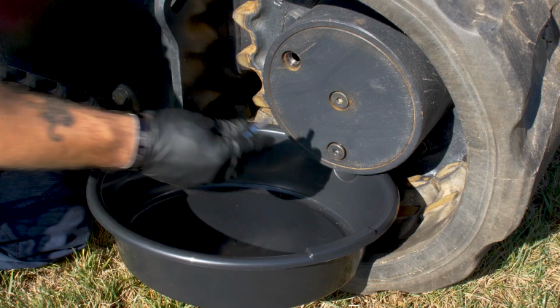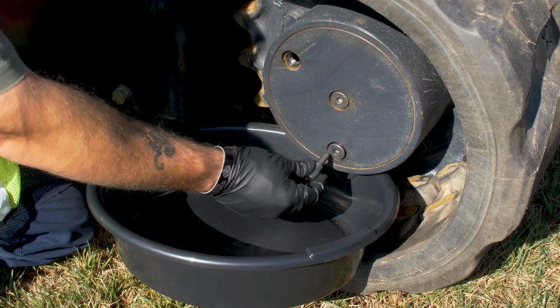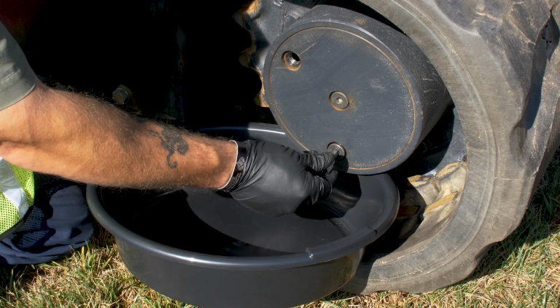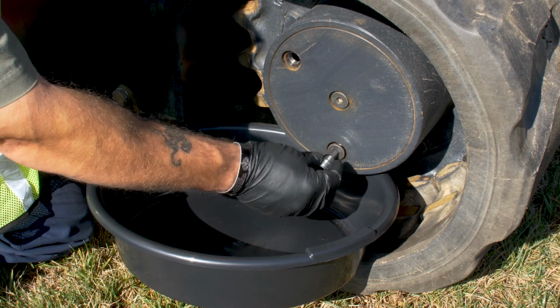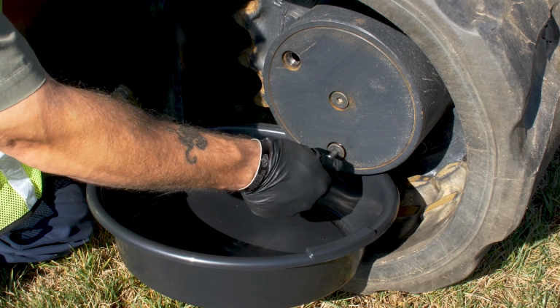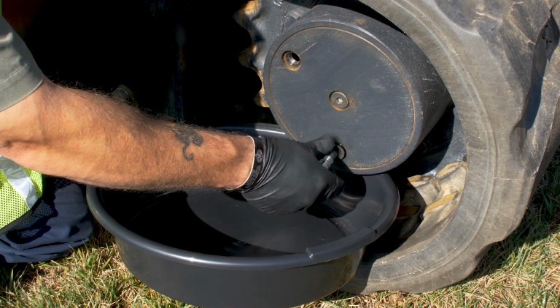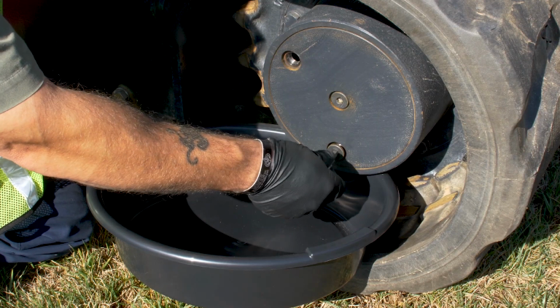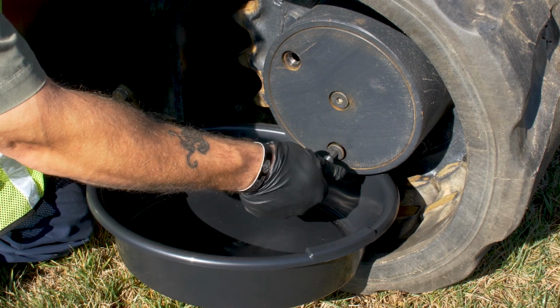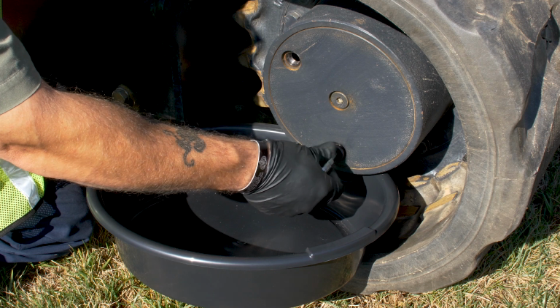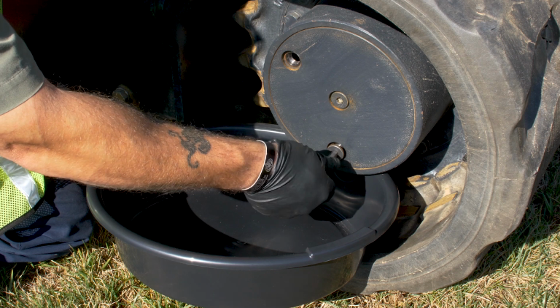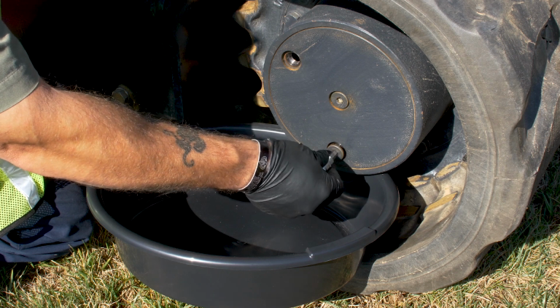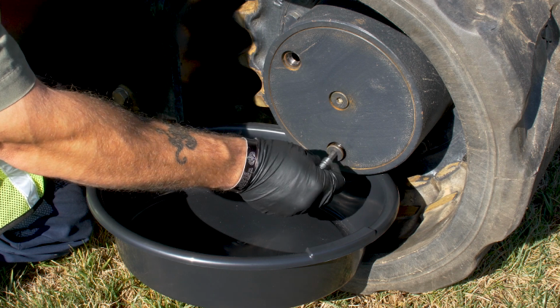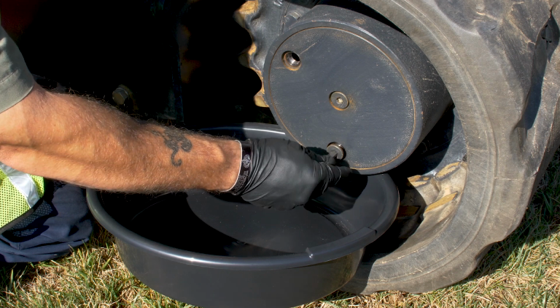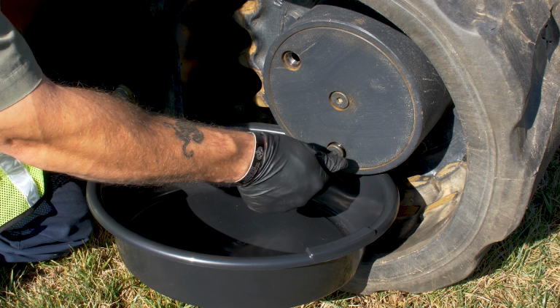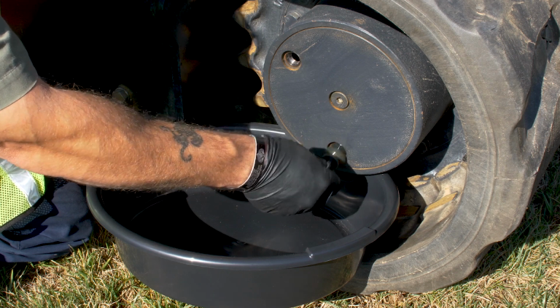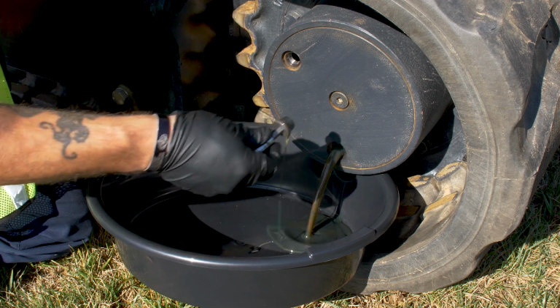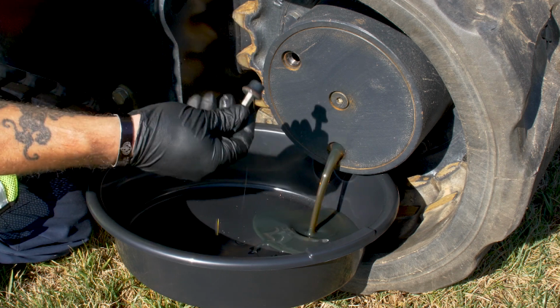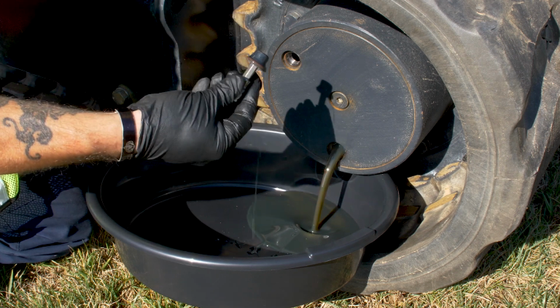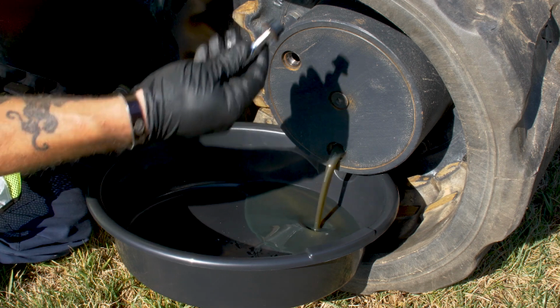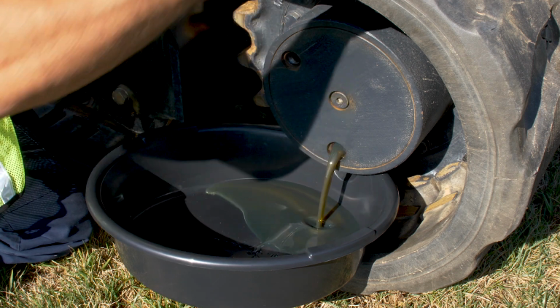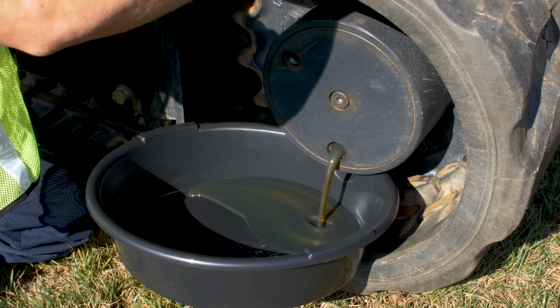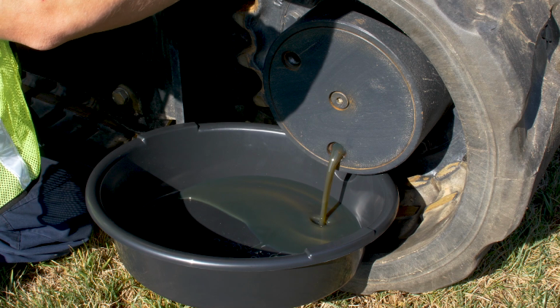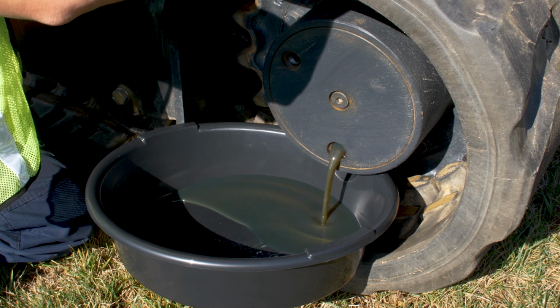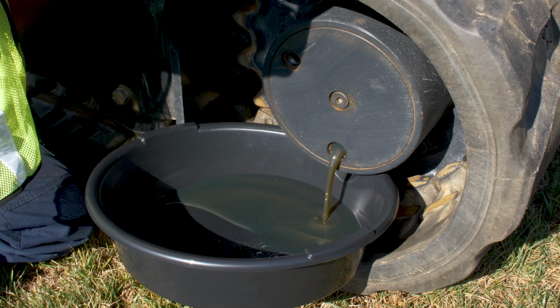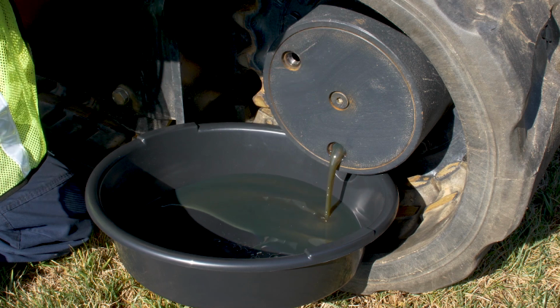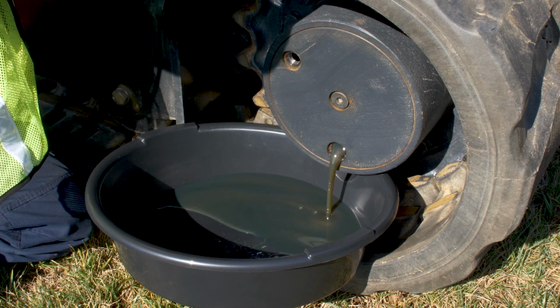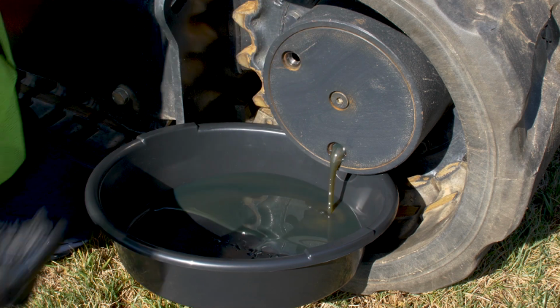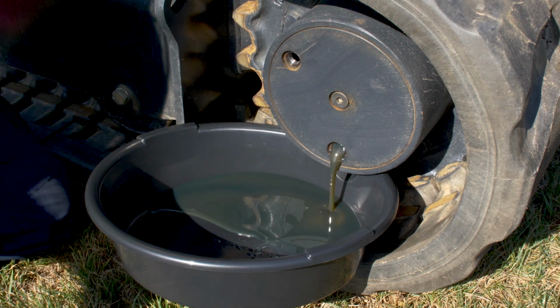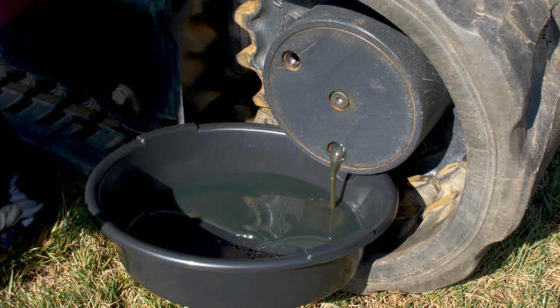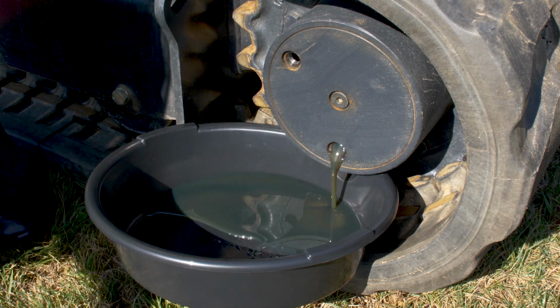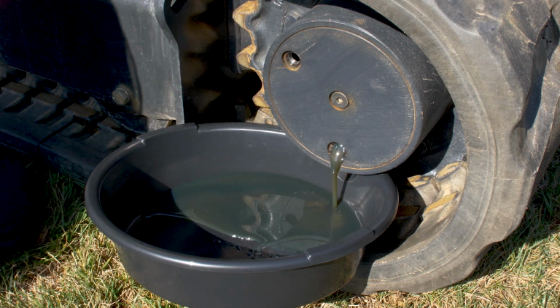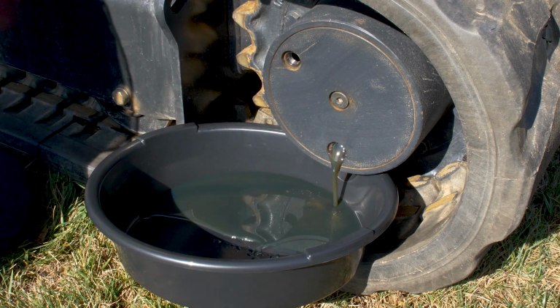Grab your 5/16, stick it back into that bottom drain plug, go ahead and pull it out, and let the oil drain out into your container. Once you're done, make sure you dispose of your oil properly.